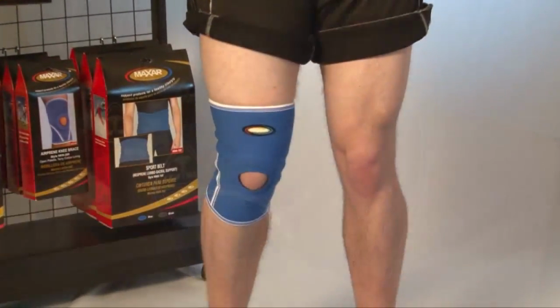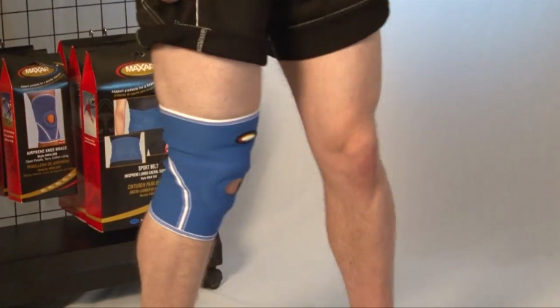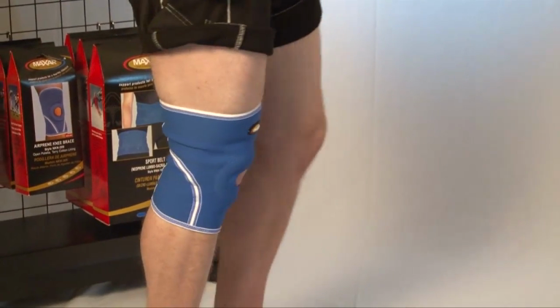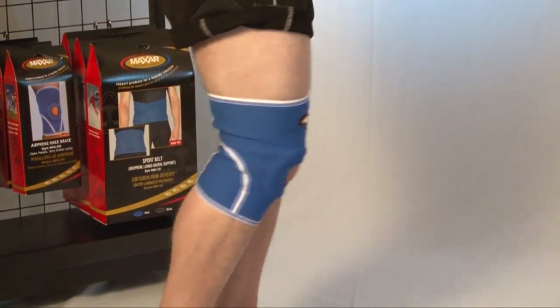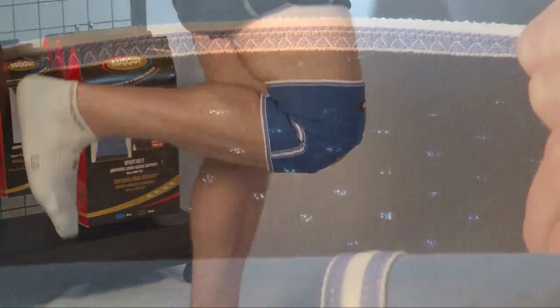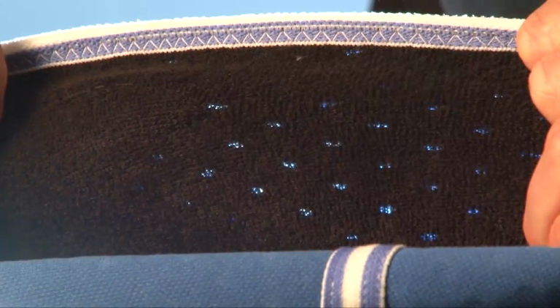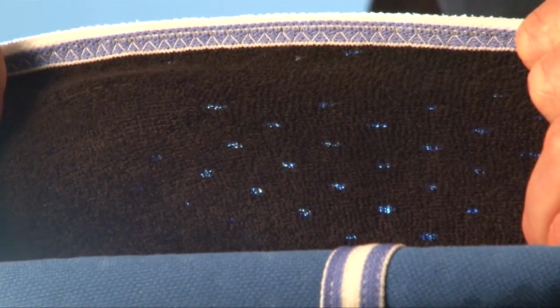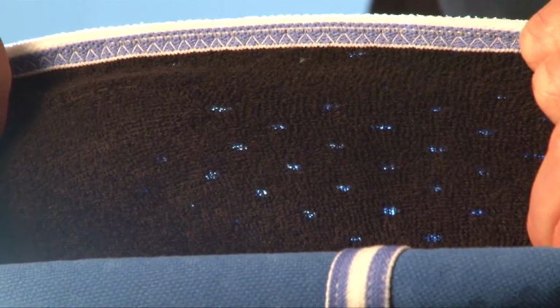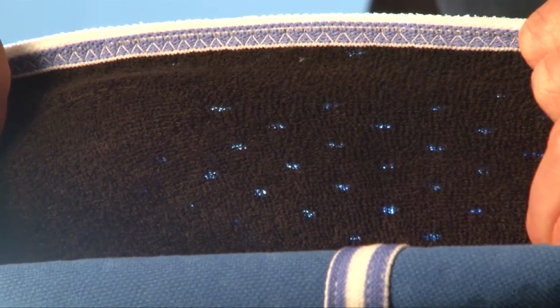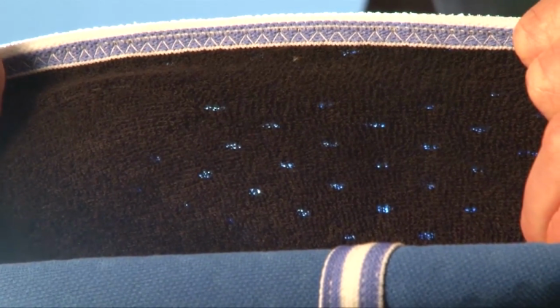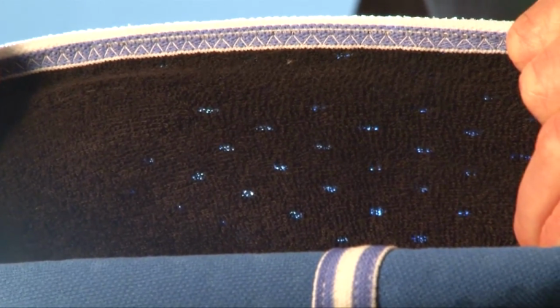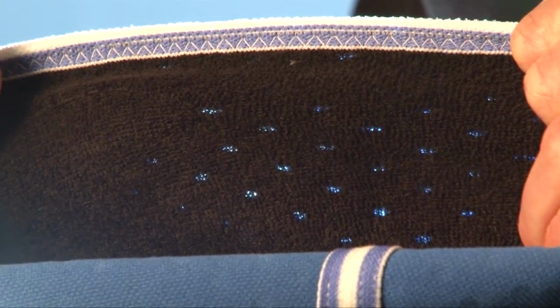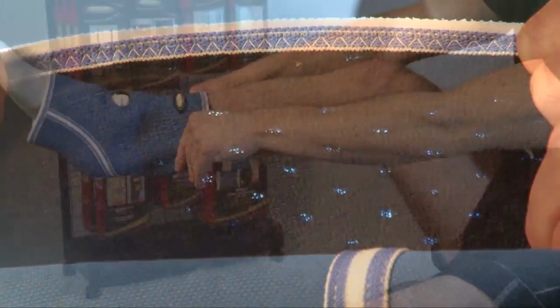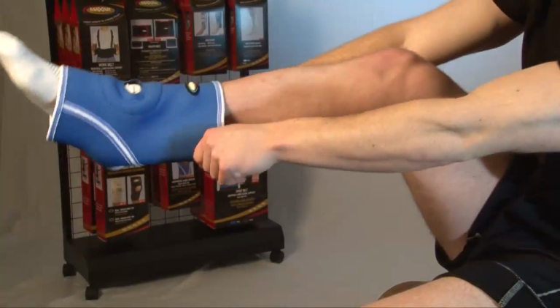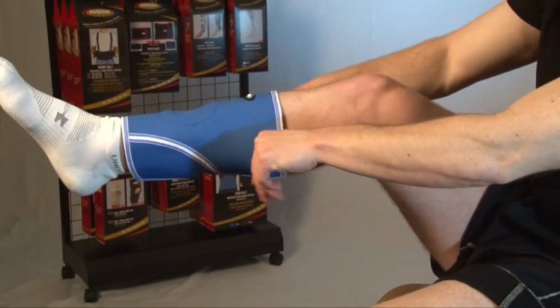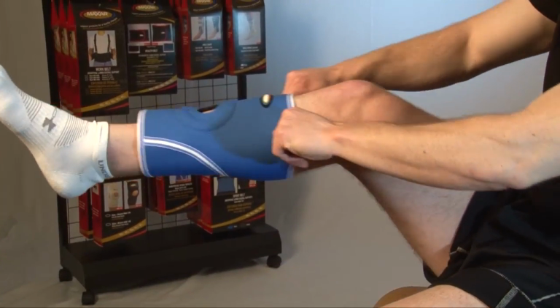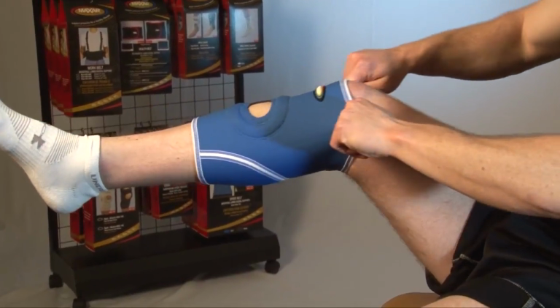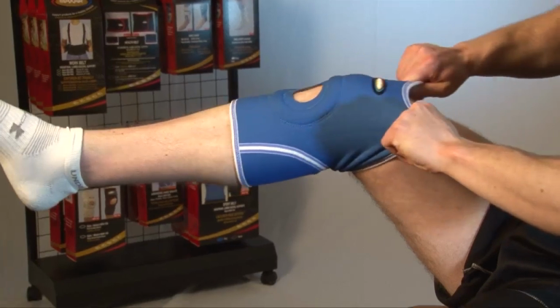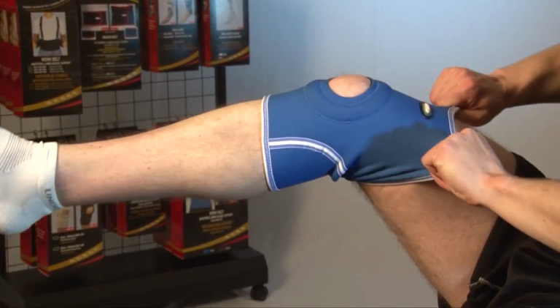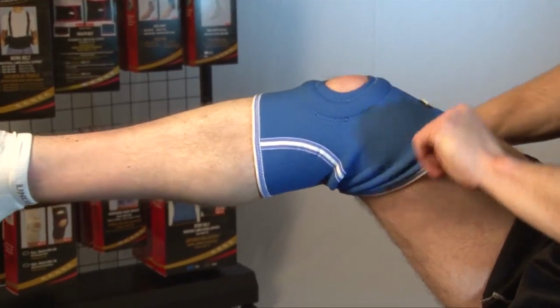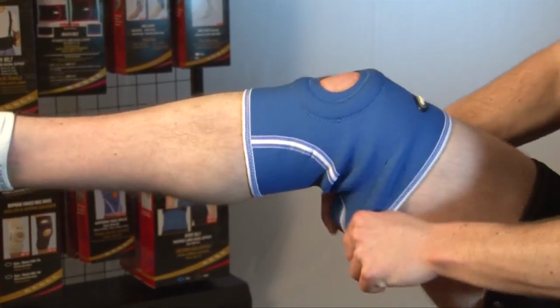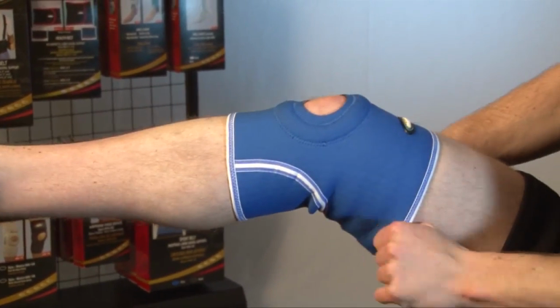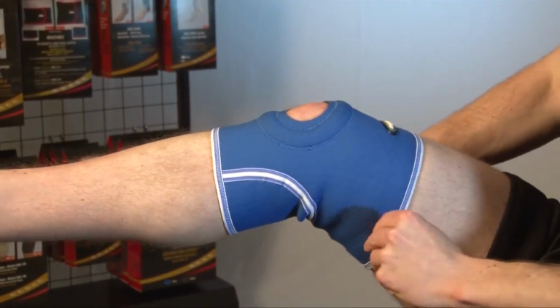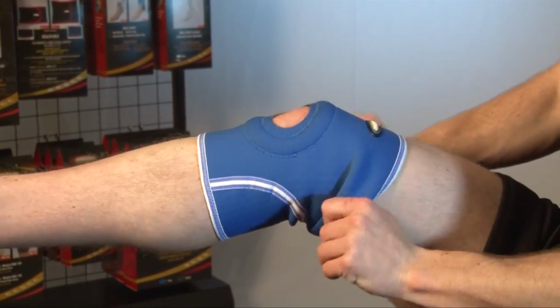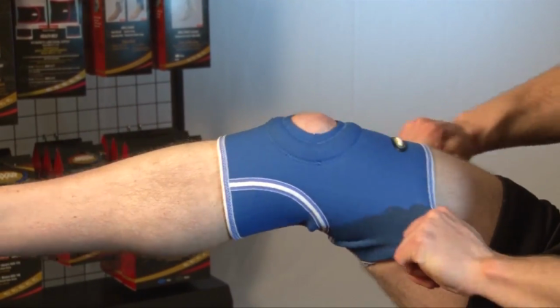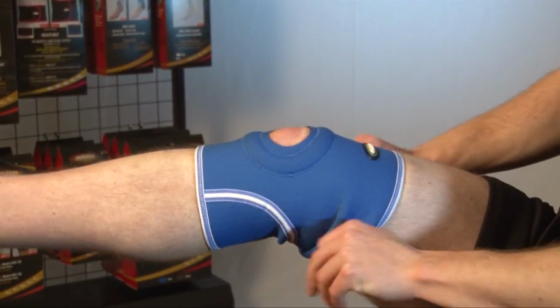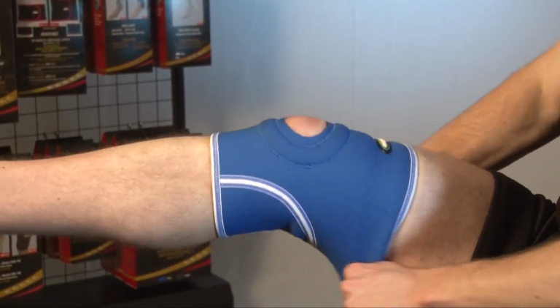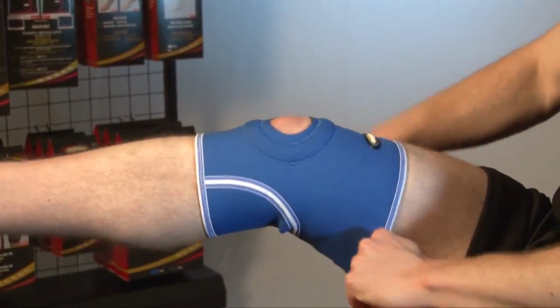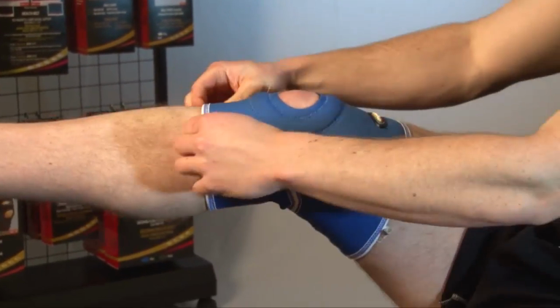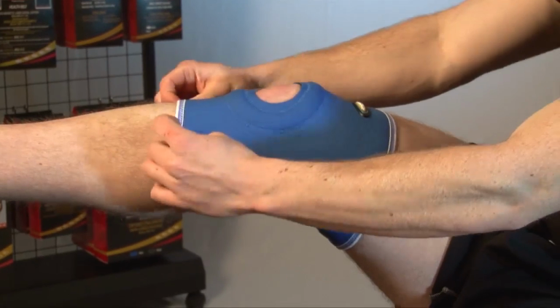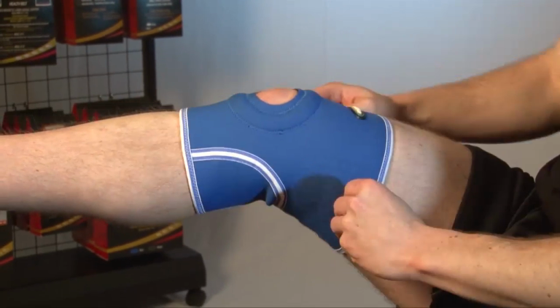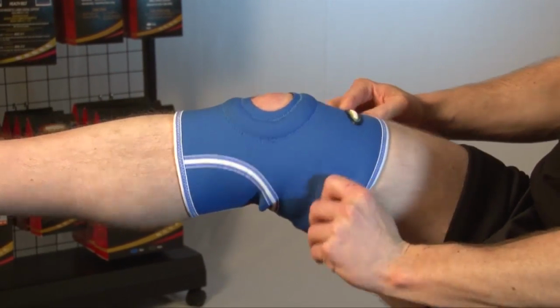Unique AirPrene, which is a breathable neoprene construction that allows air circulation. This minimizes skin irritation and allergic reactions, making it comfortable to wear for long periods of time, even in hot weather conditions.